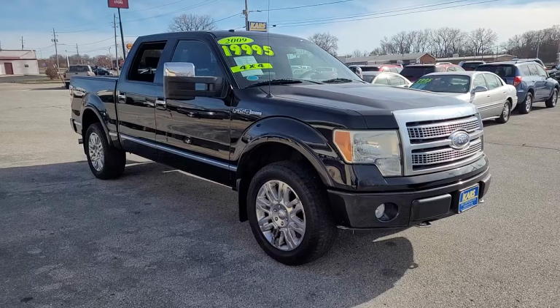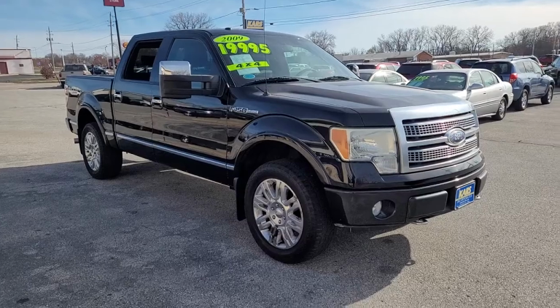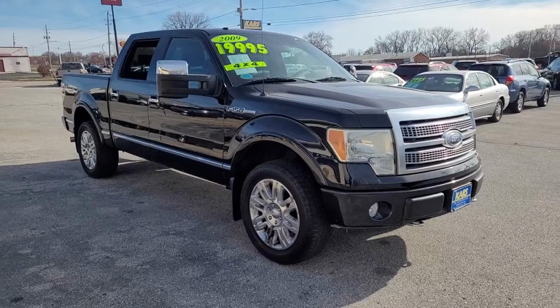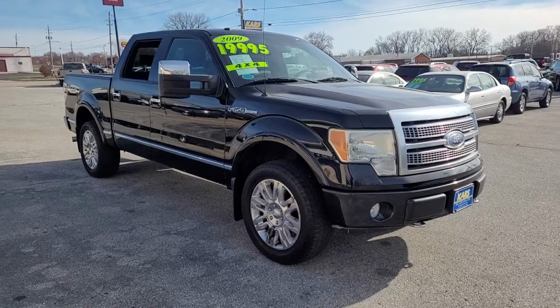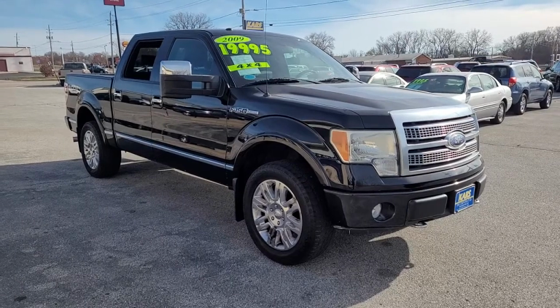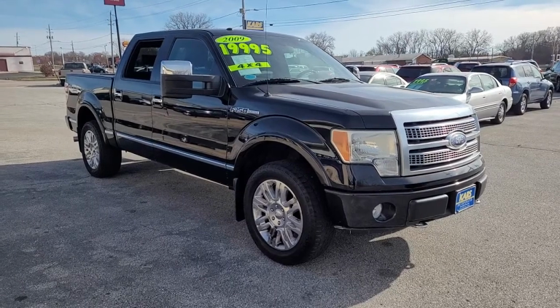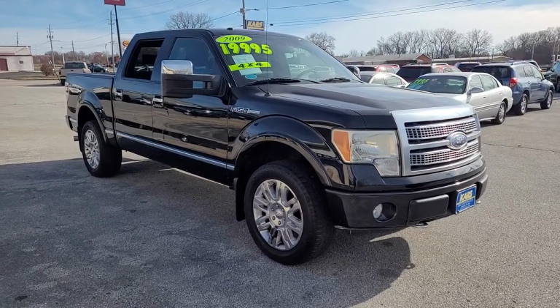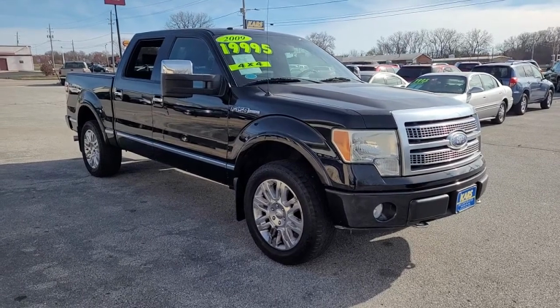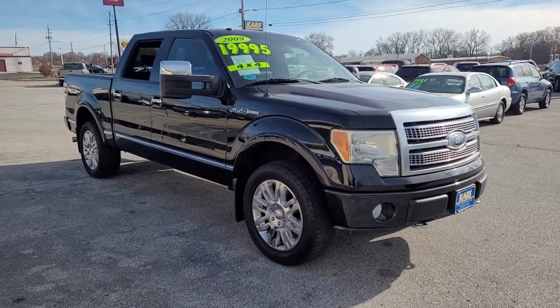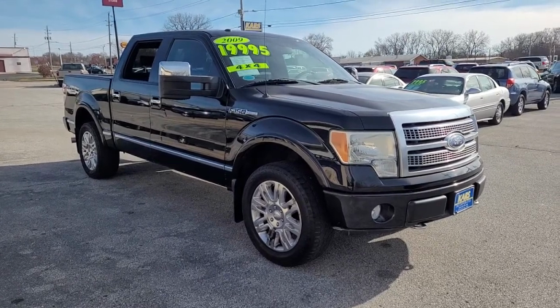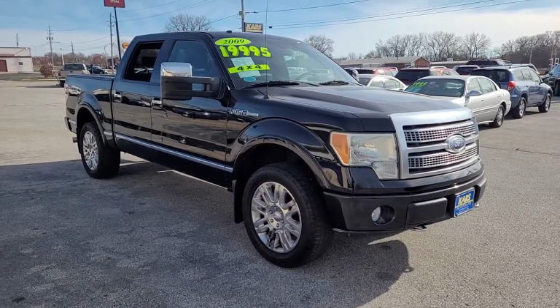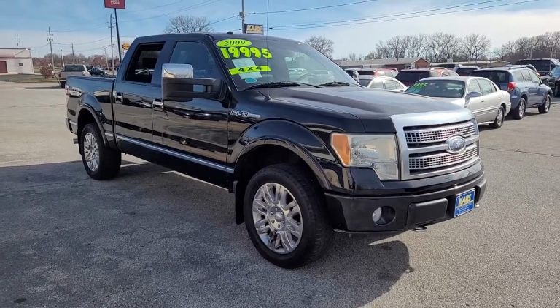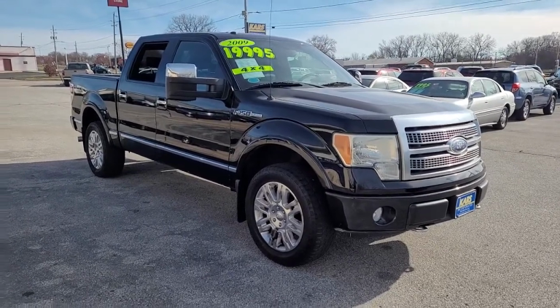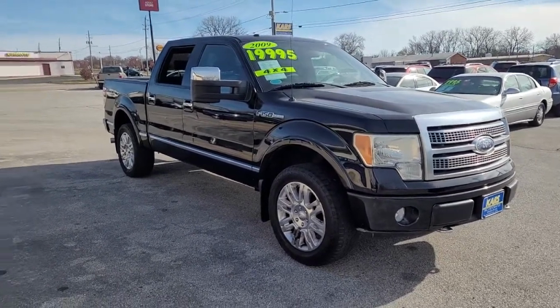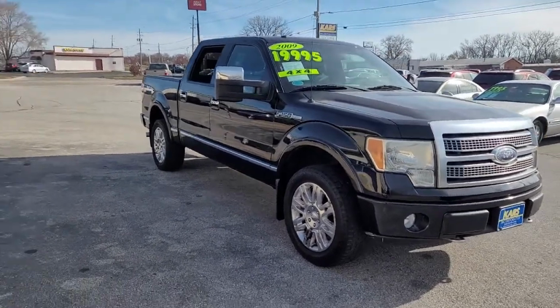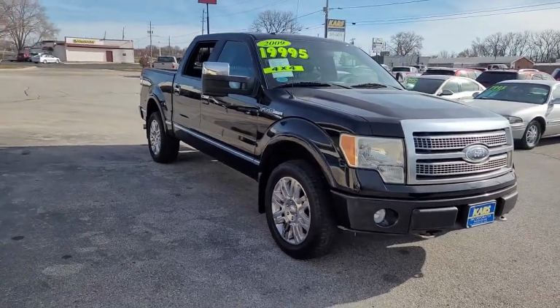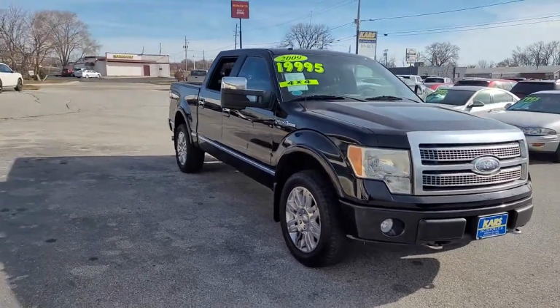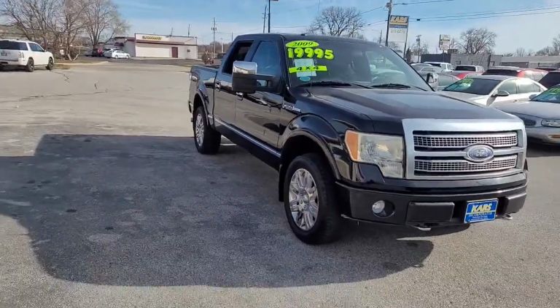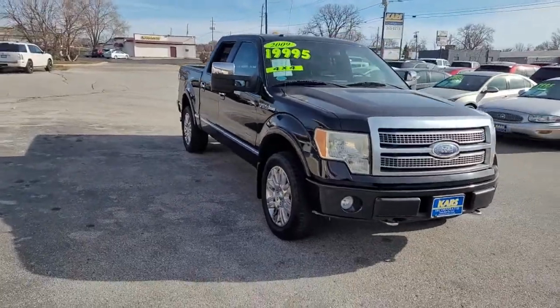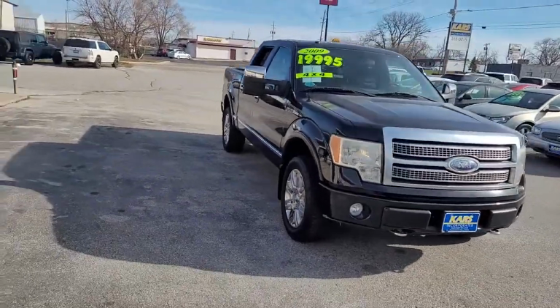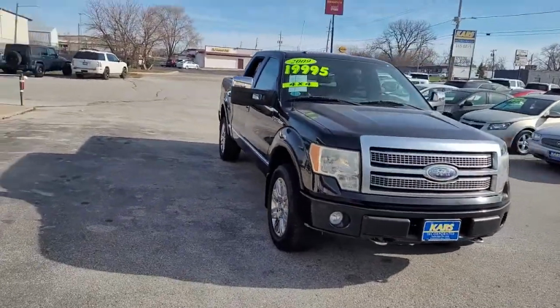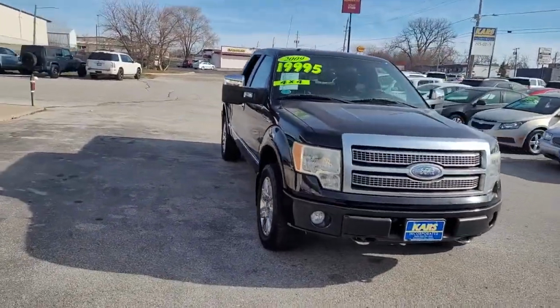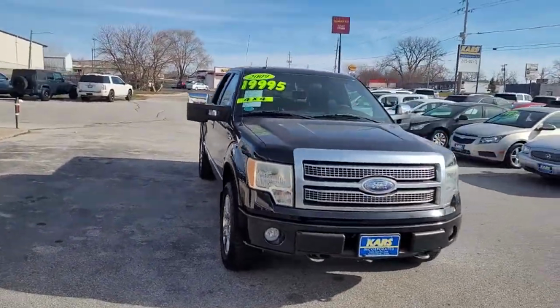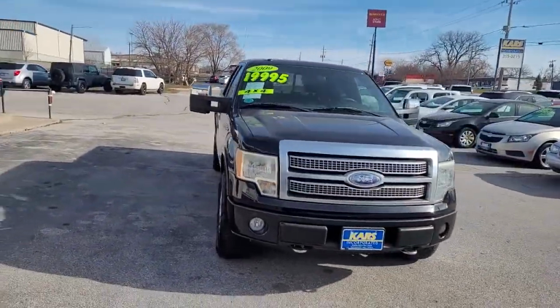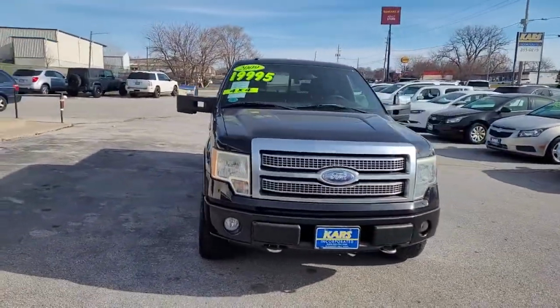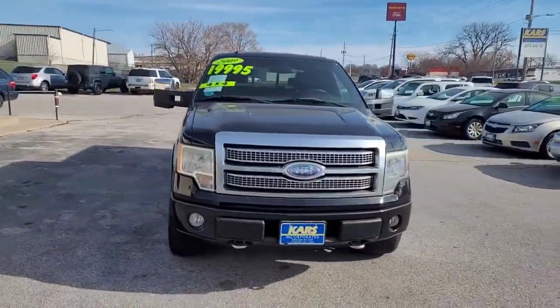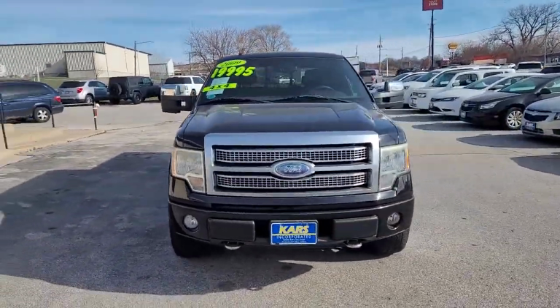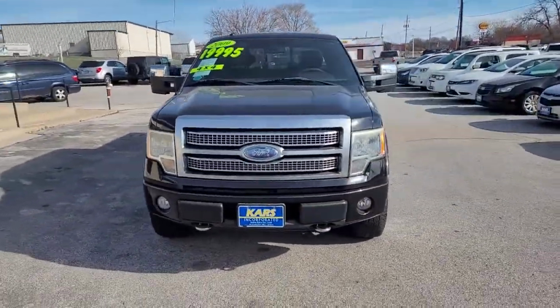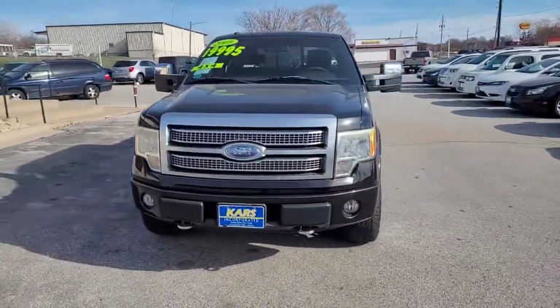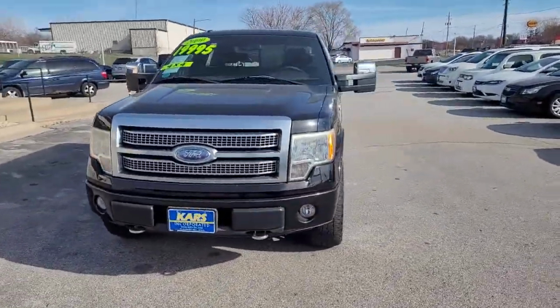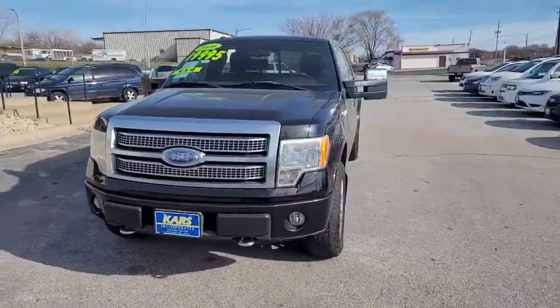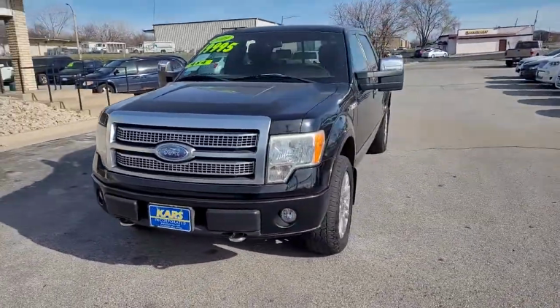Enjoy the view of this 2009 Ford F-150. With less than 150,000 miles on the odometer, this vehicle stands out from the rest.